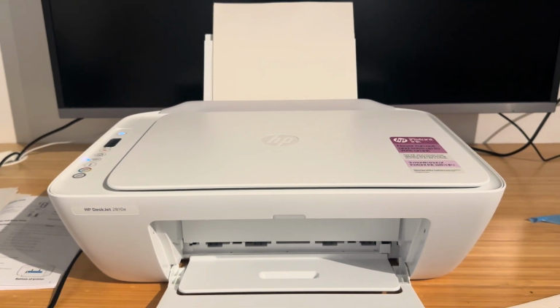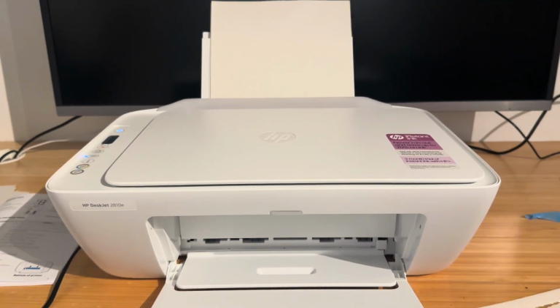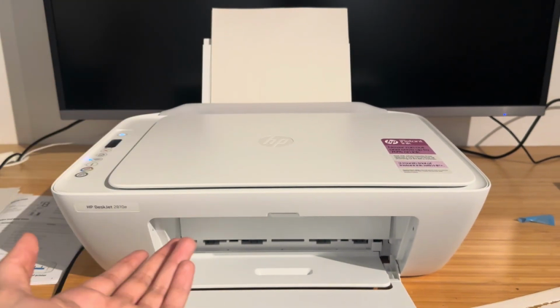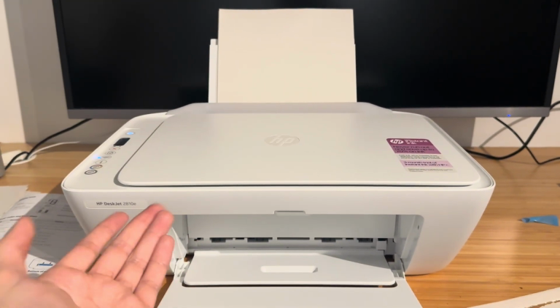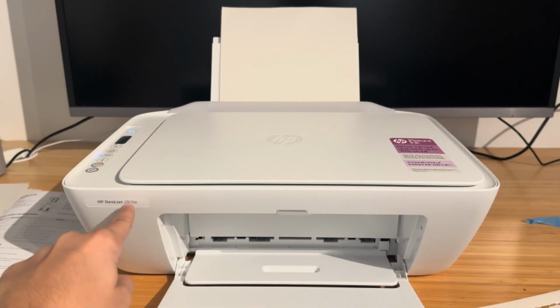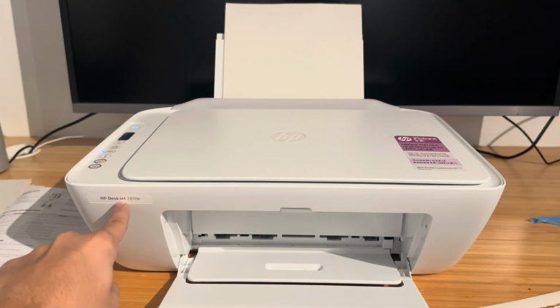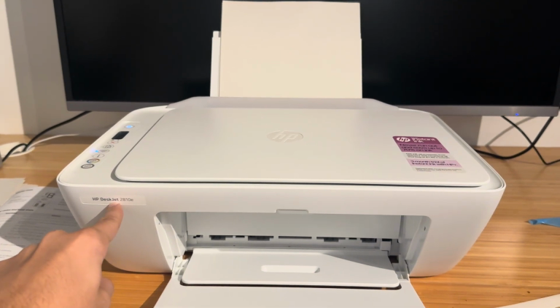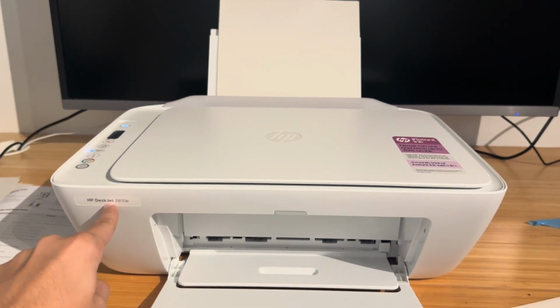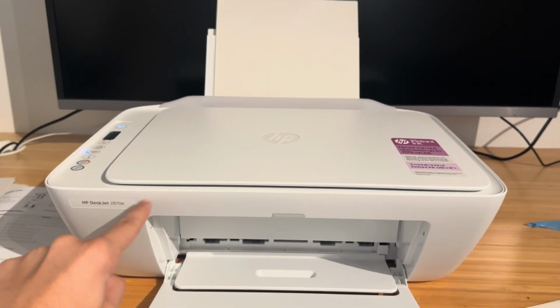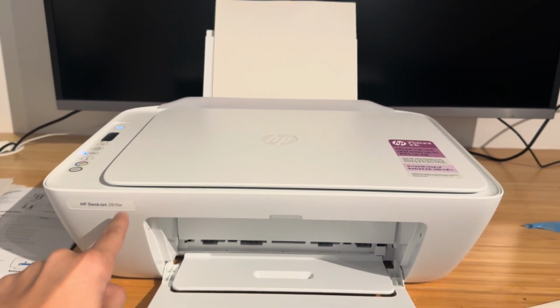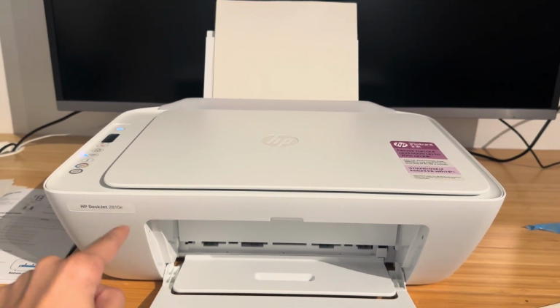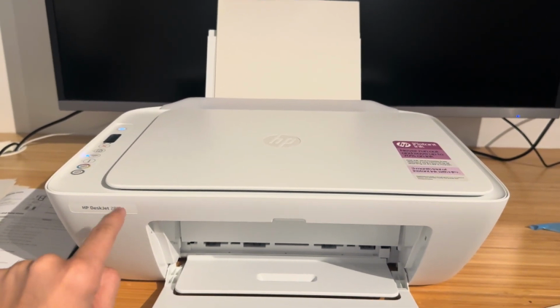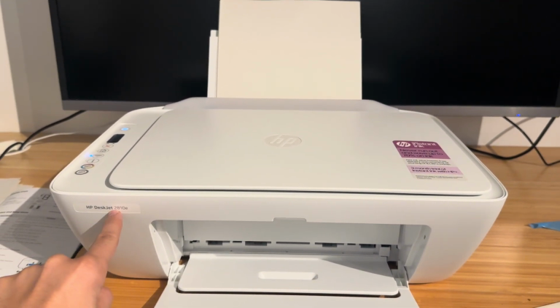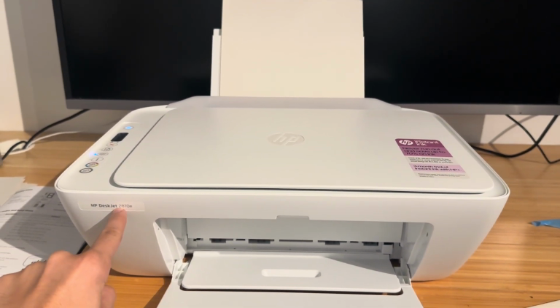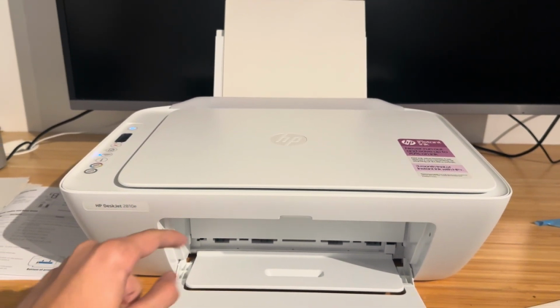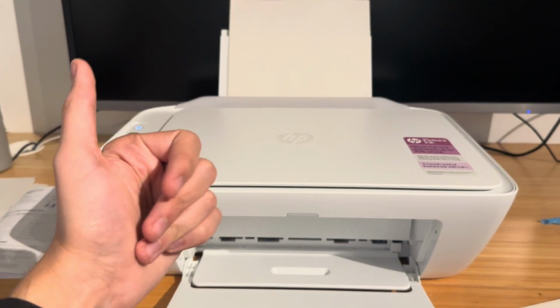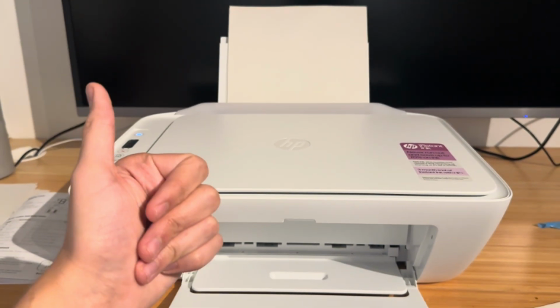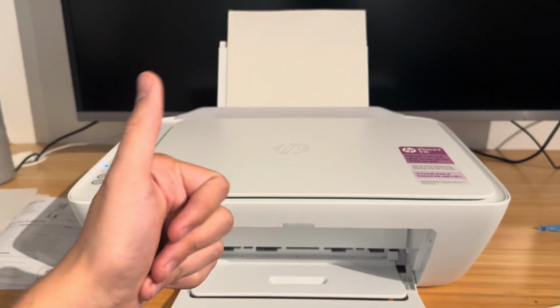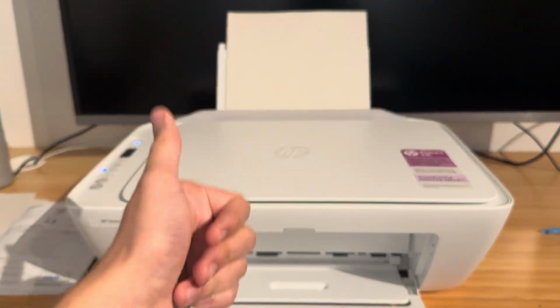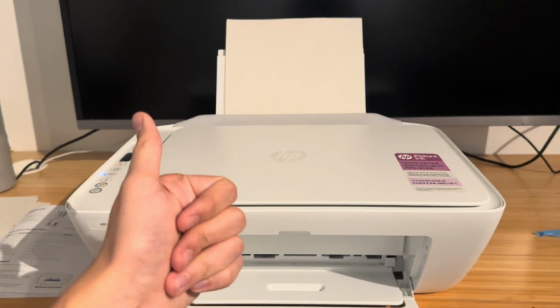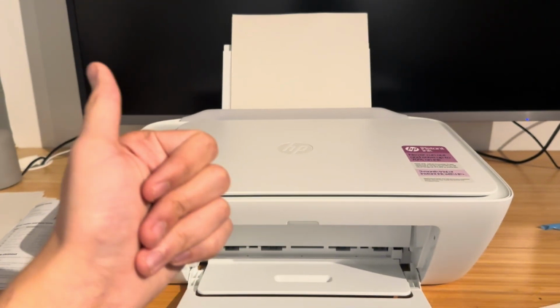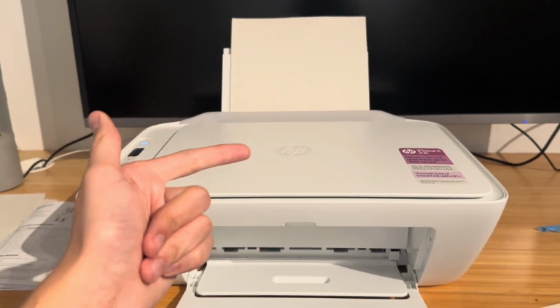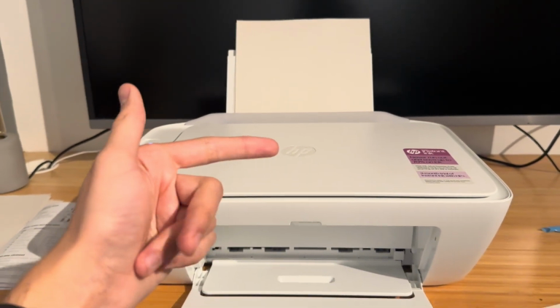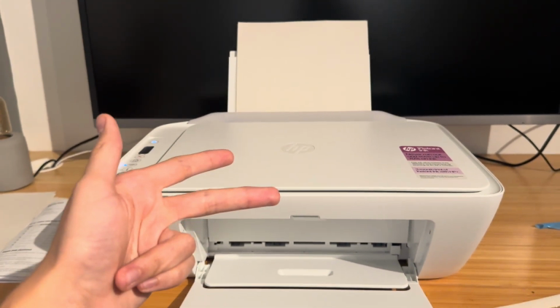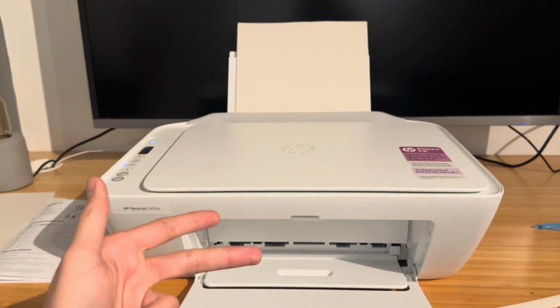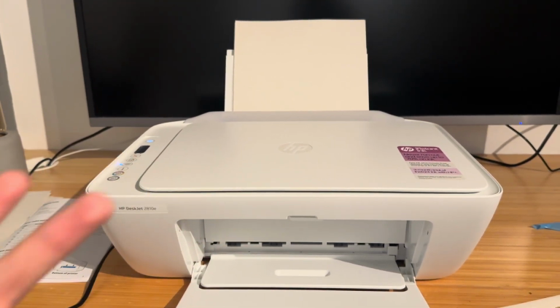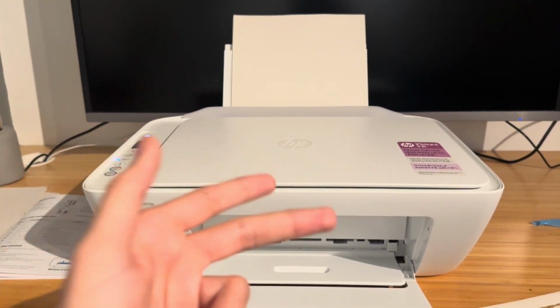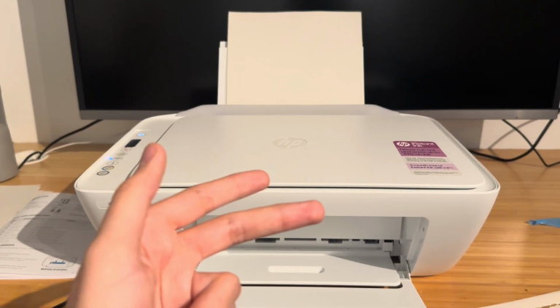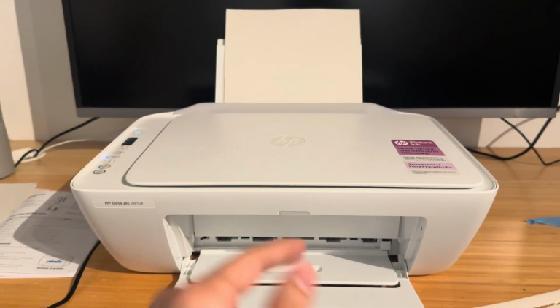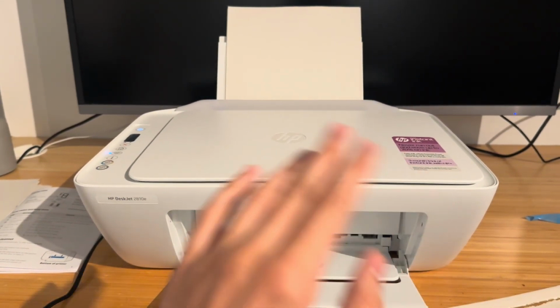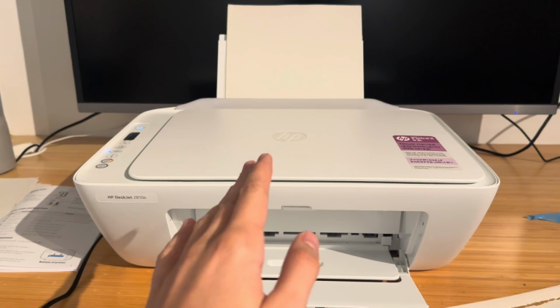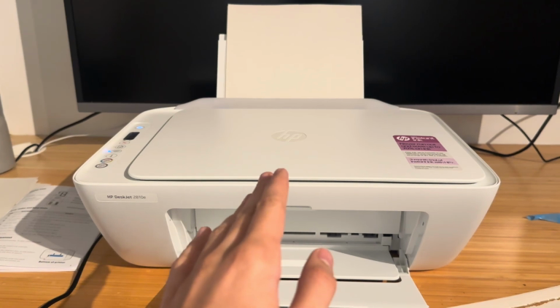For the purpose of this demonstration I'm going to be using a HP DeskJet 2810E, but don't worry if you don't have the same model as me. If you have a HP DeskJet in the 2600, 2700, or 2800 series it's all pretty much the same, so this will work for you.